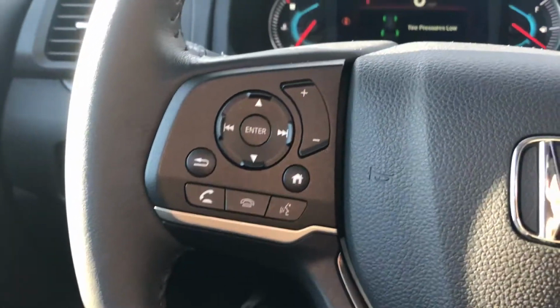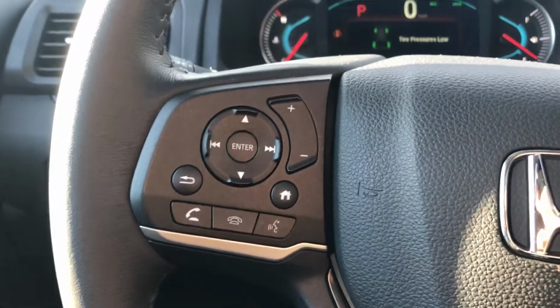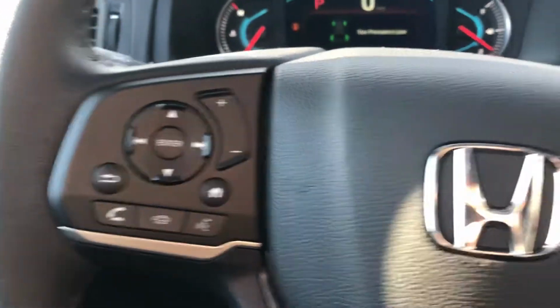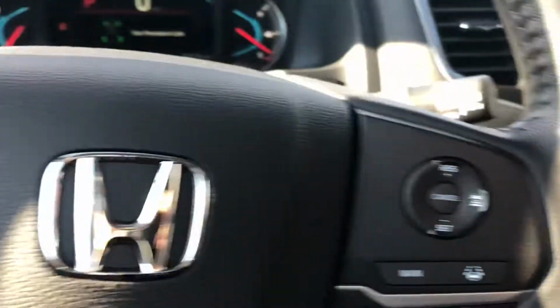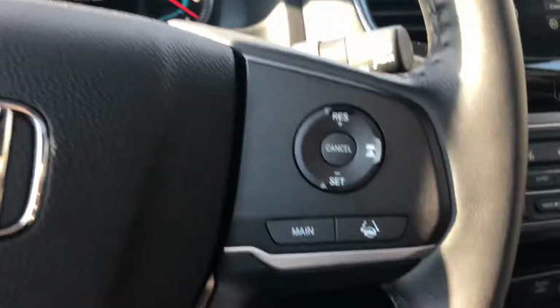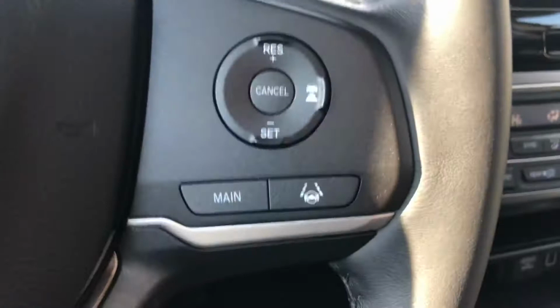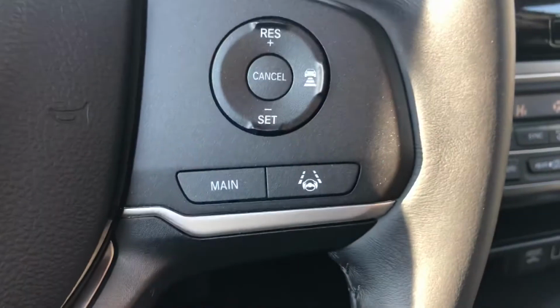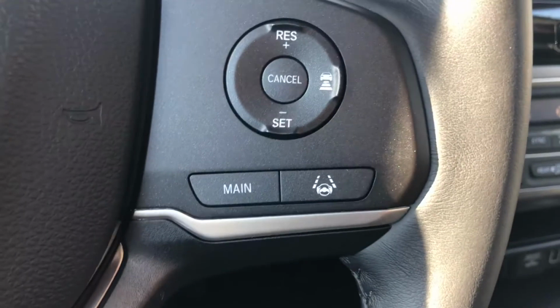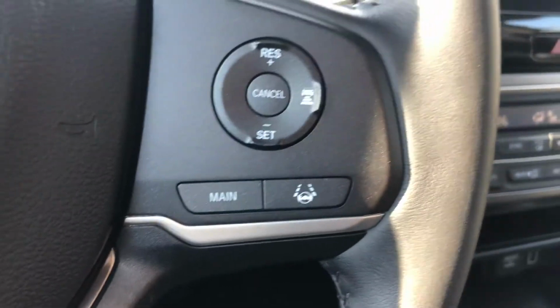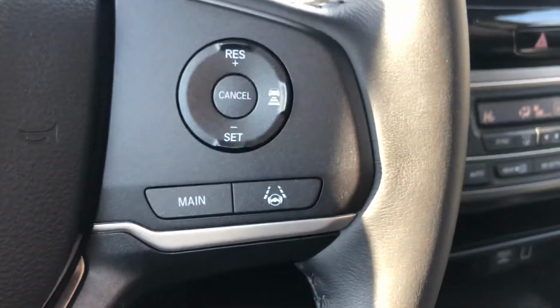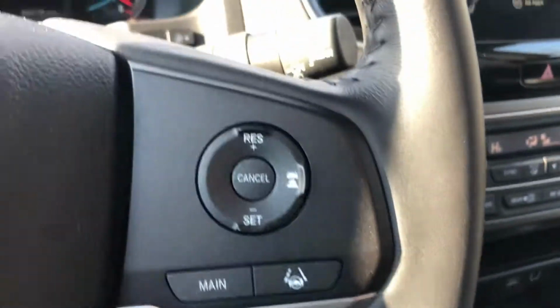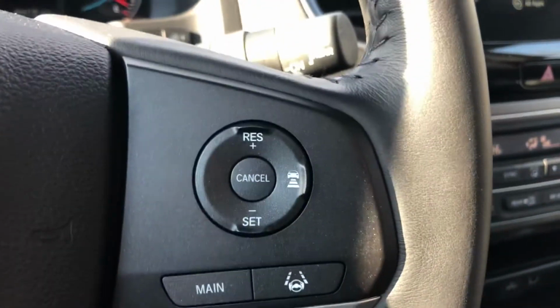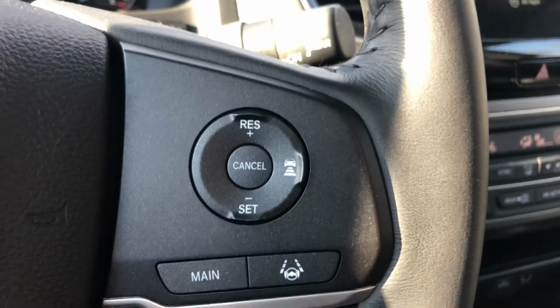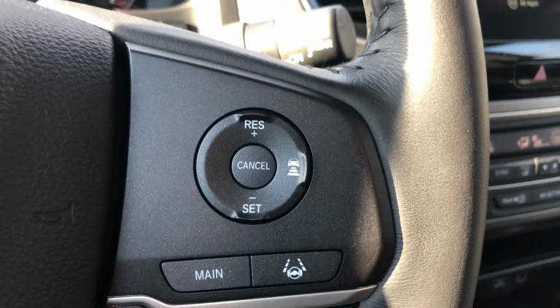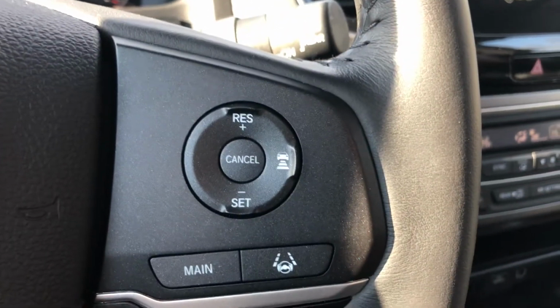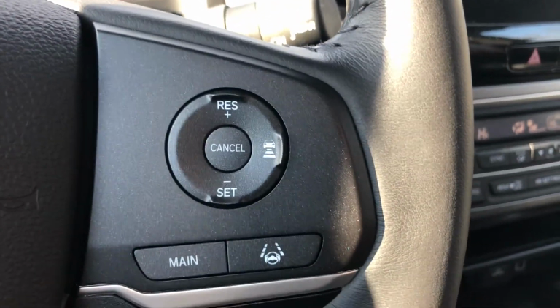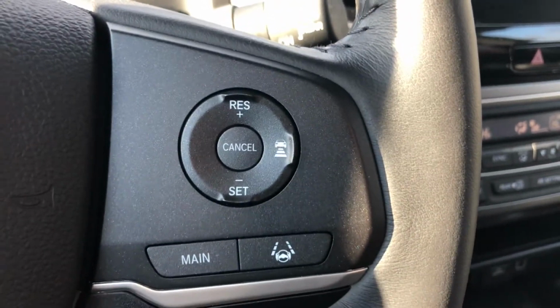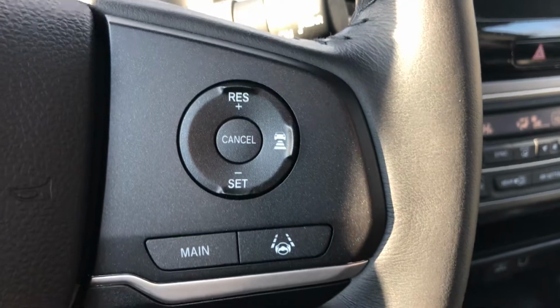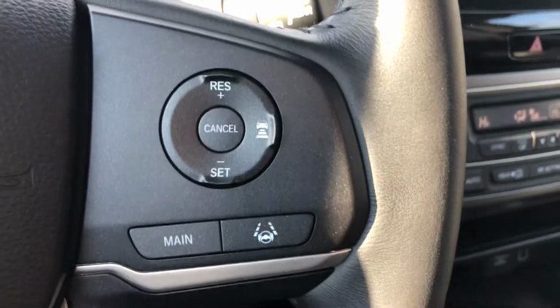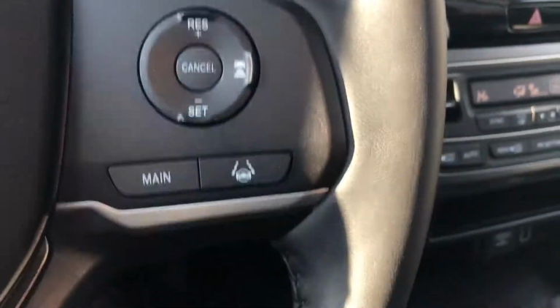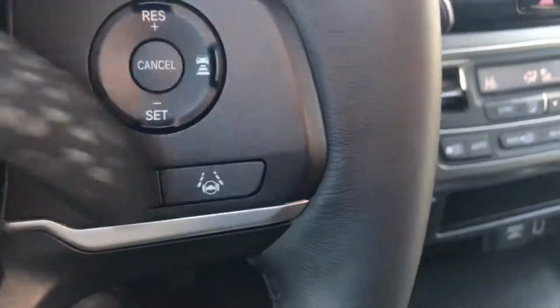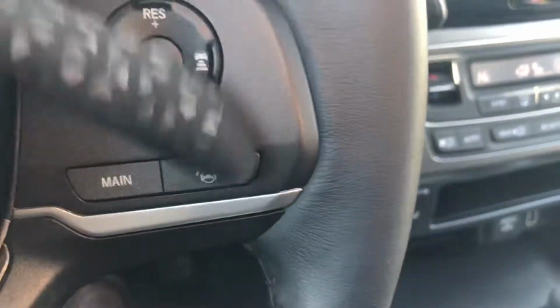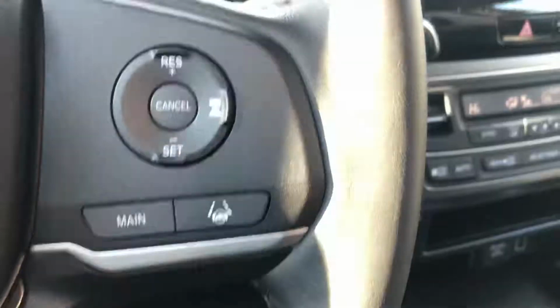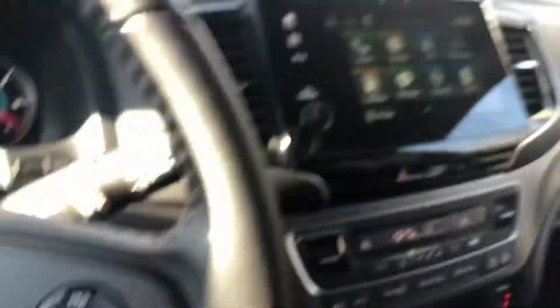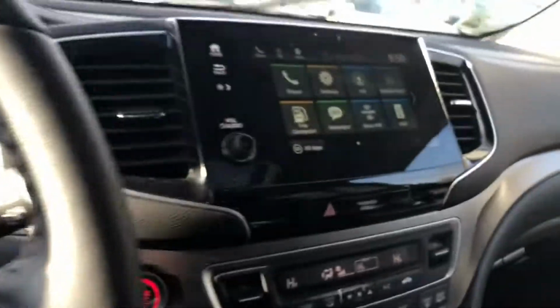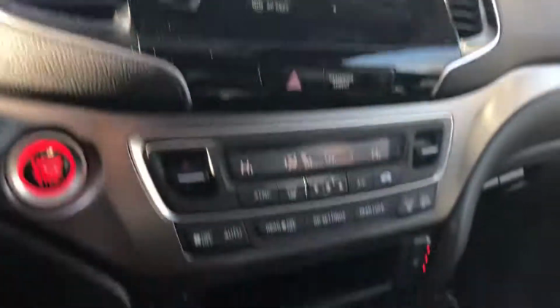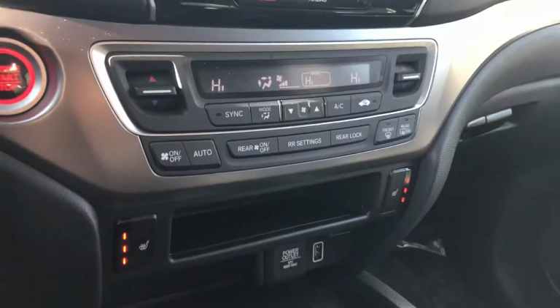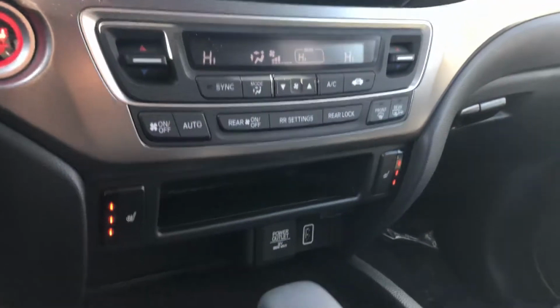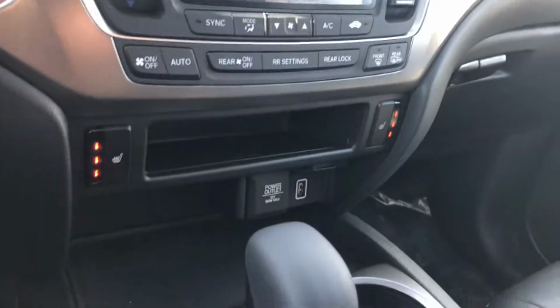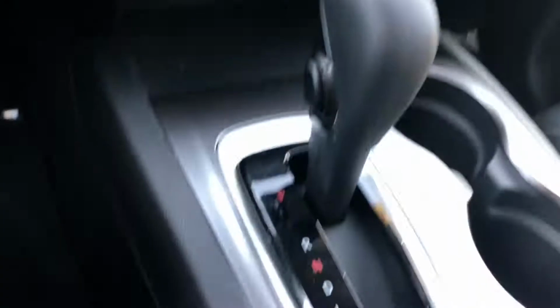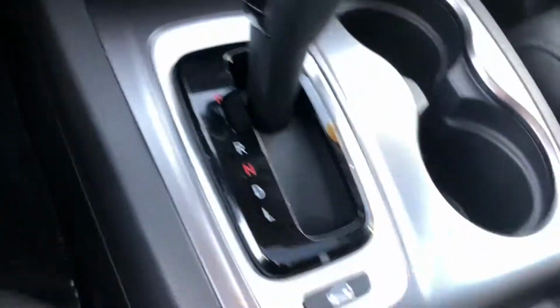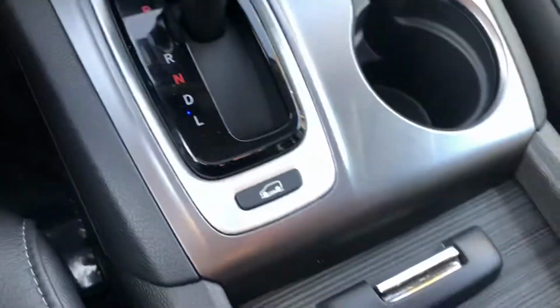You also have voice commands here on the left side if you want to make a phone call. Lane keeping assist is going to keep you in the lane, and adaptive cruise control is going to help maintain a certain speed and will slow down if the car in front of you decelerates. You also have heated seats for driver and passenger.